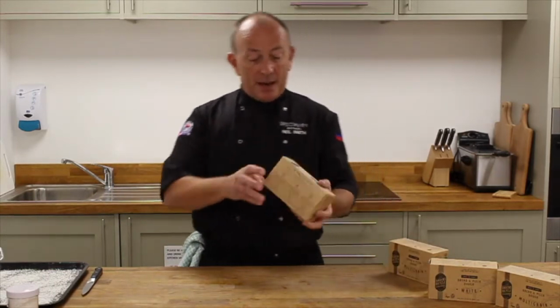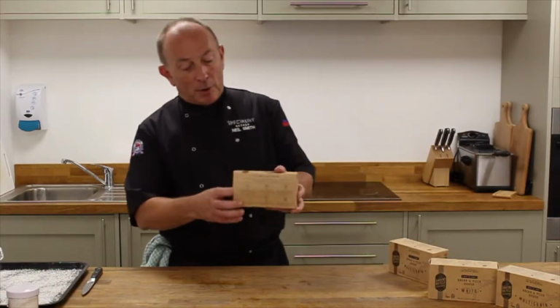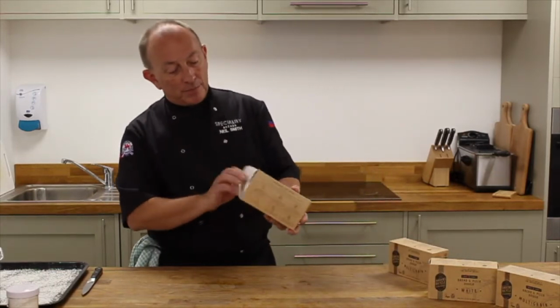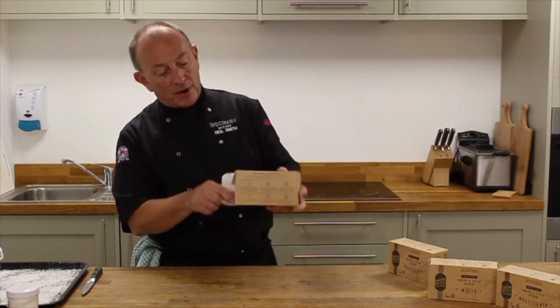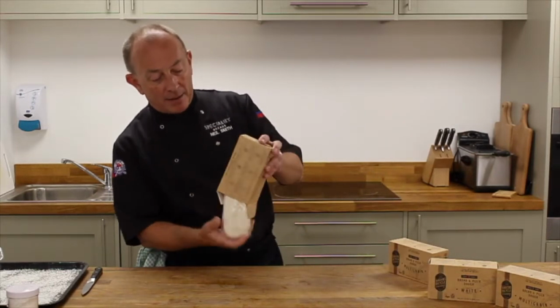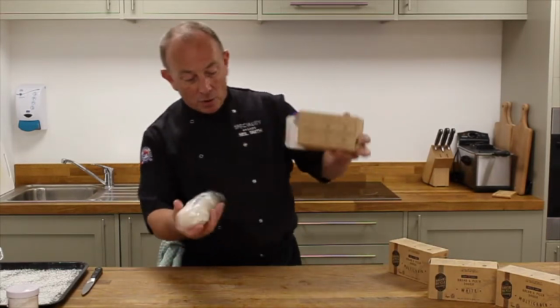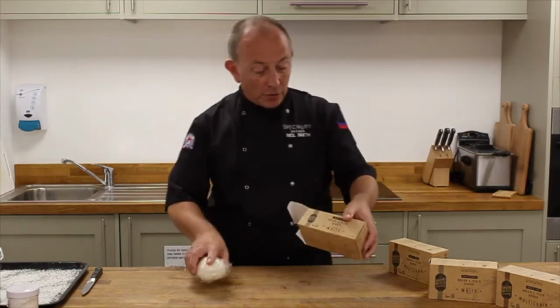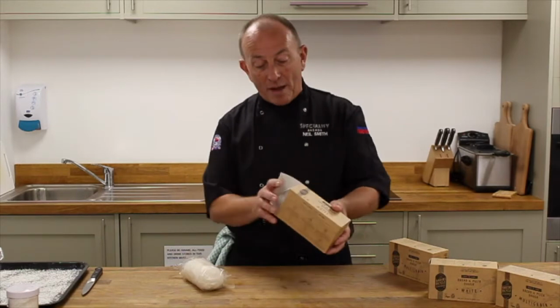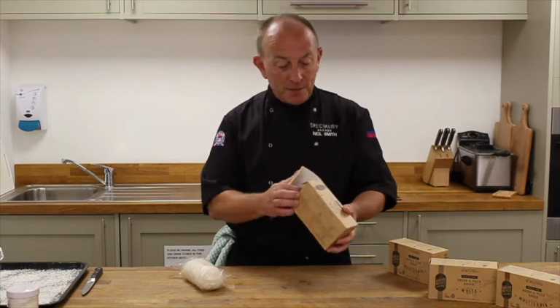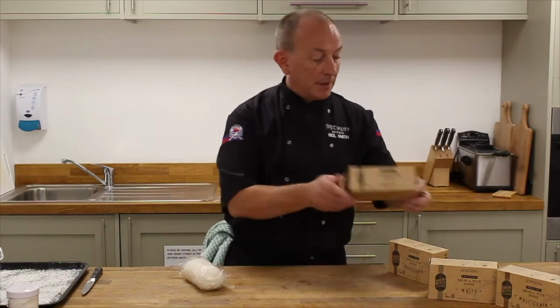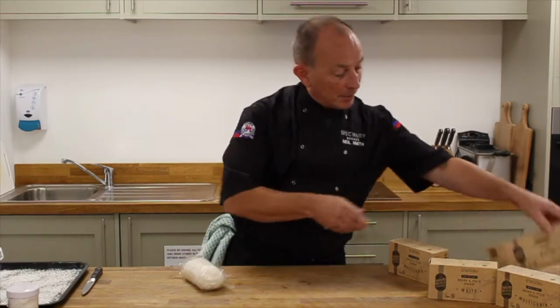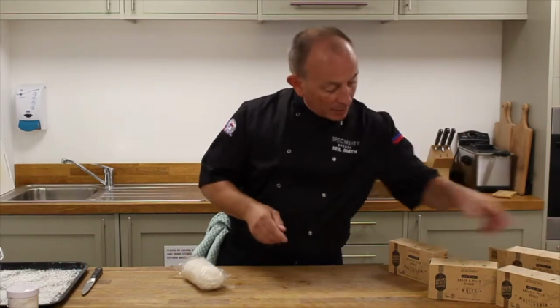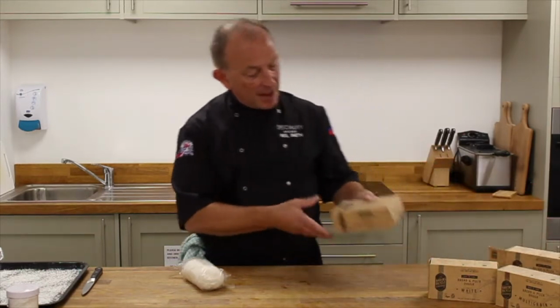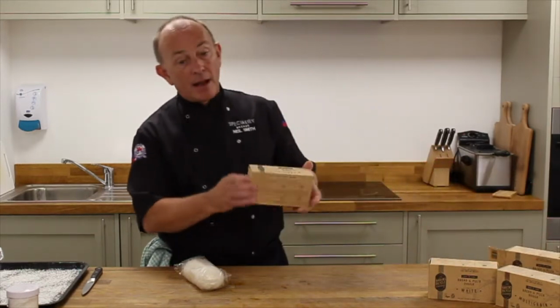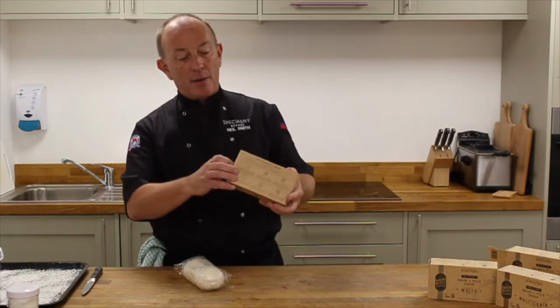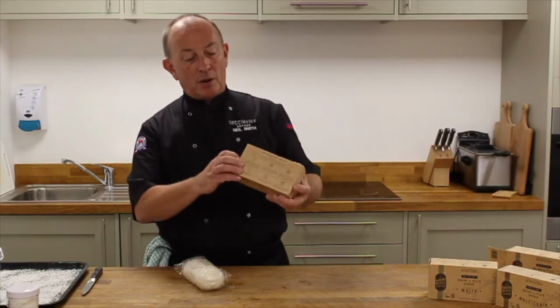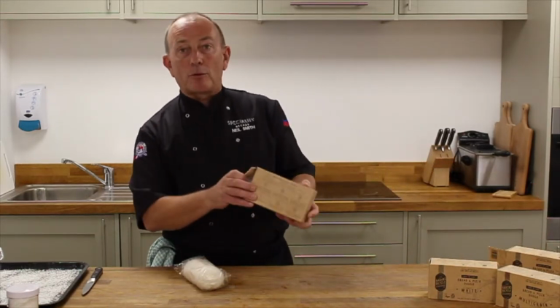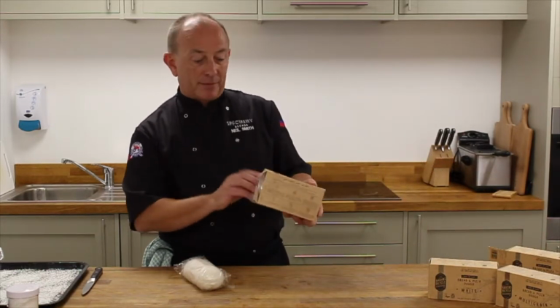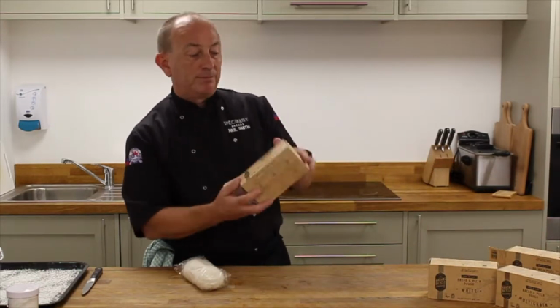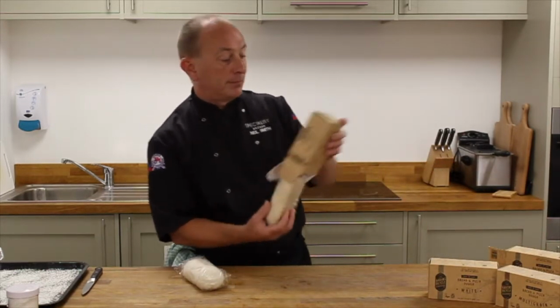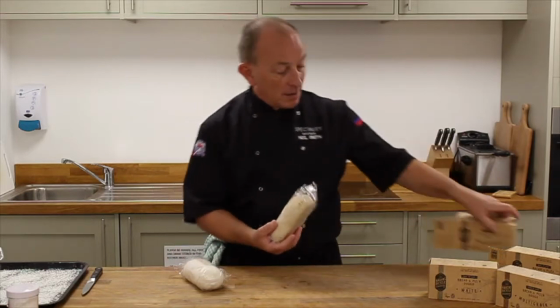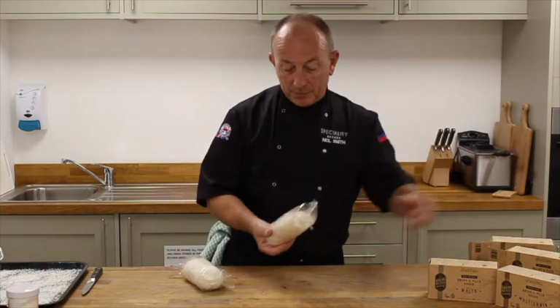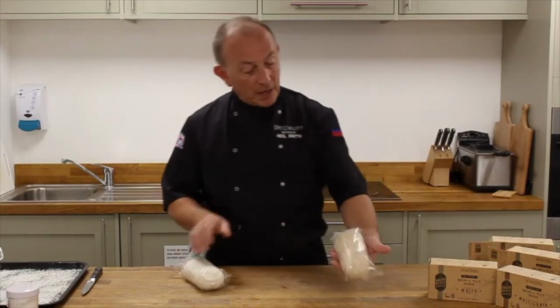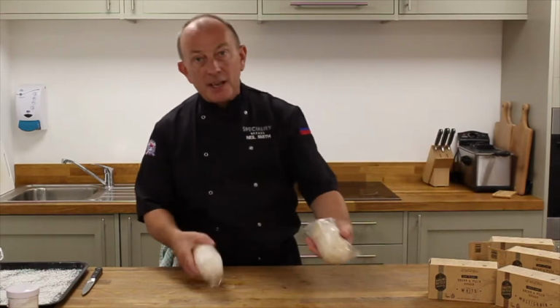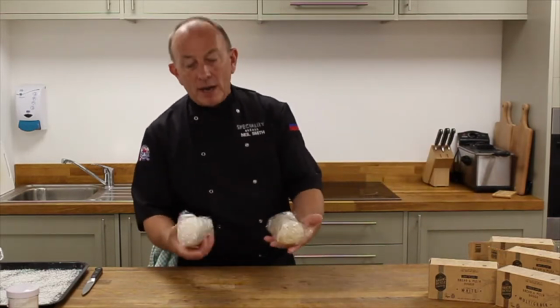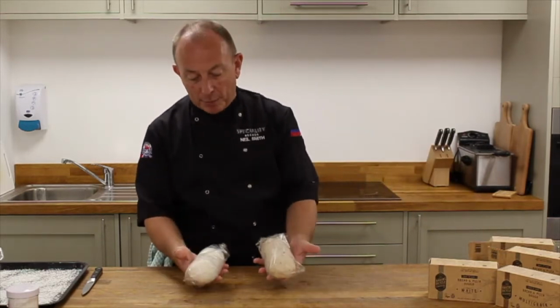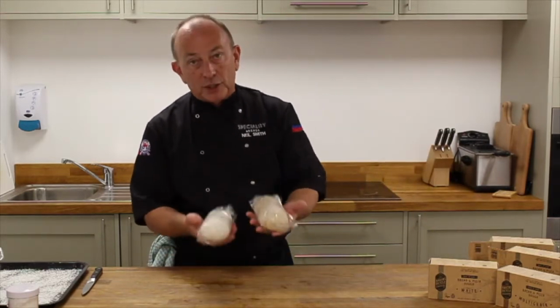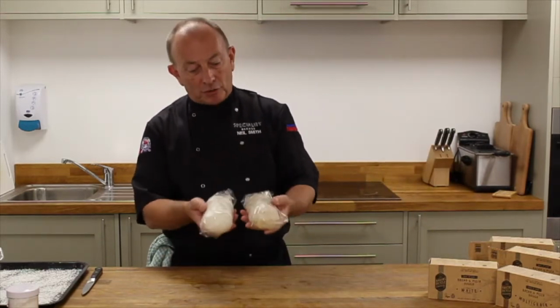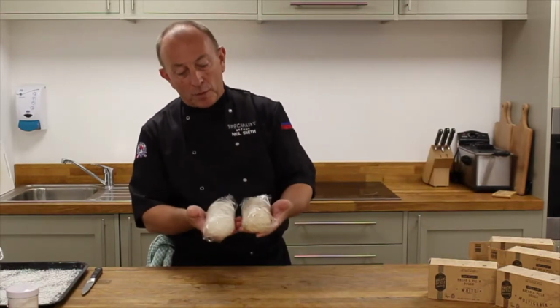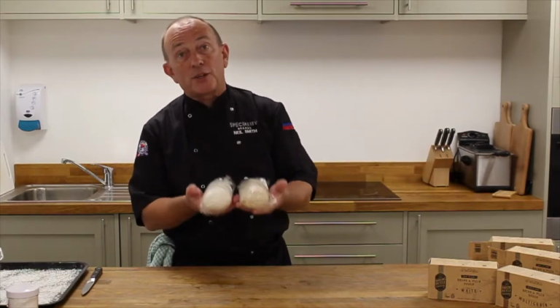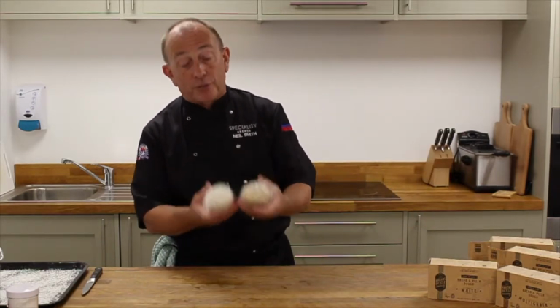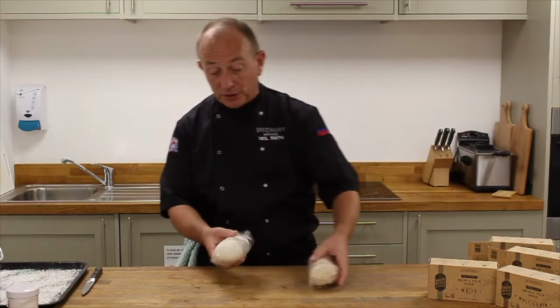In this box you'll find the white version and the multigrain version. As you can see, really simple, just straightforward pieces of frozen dough.